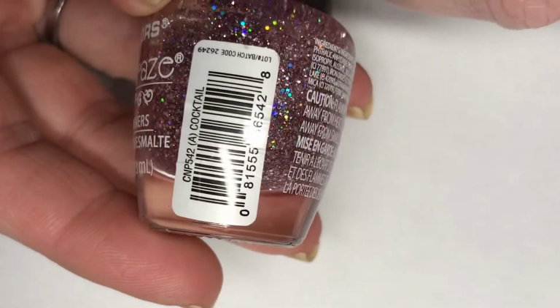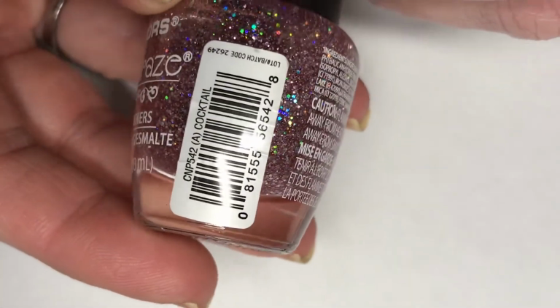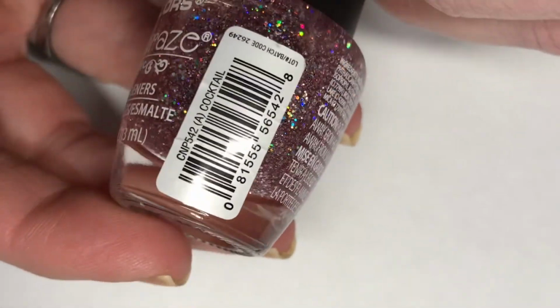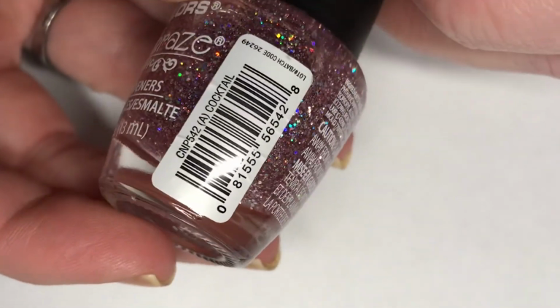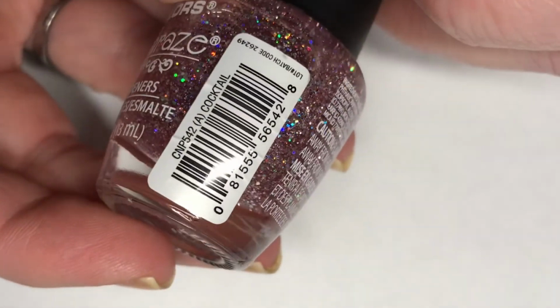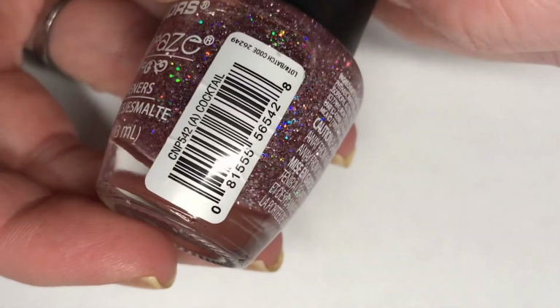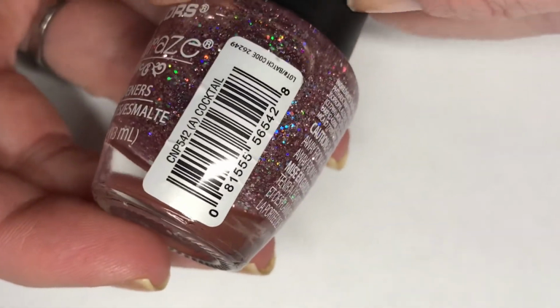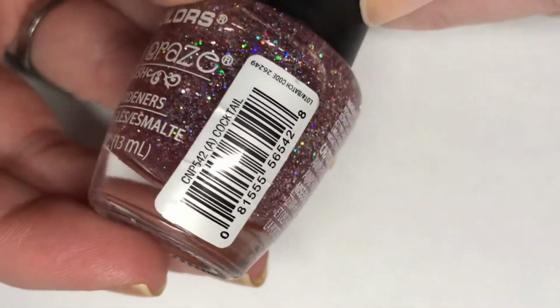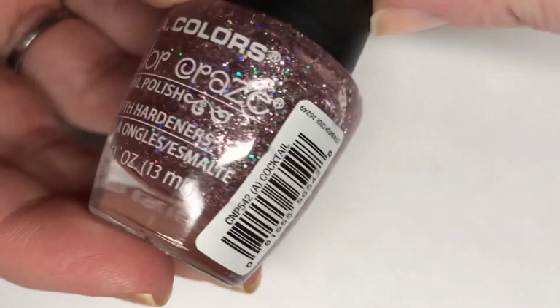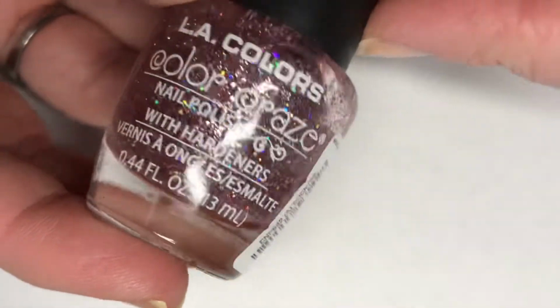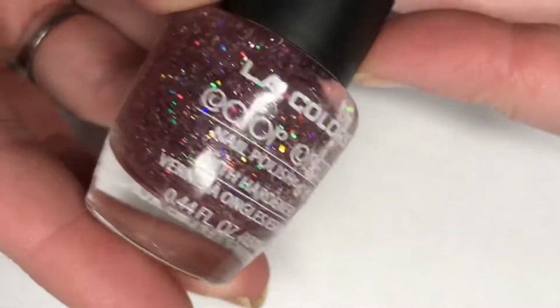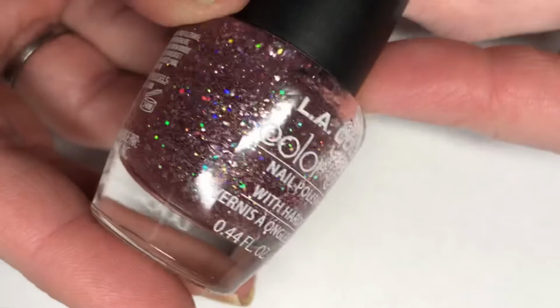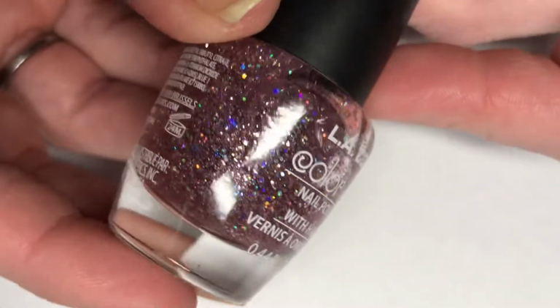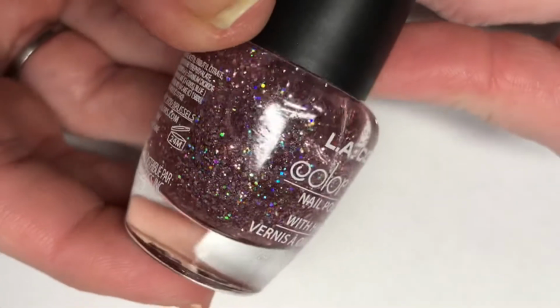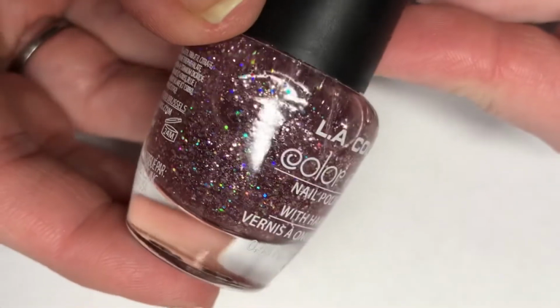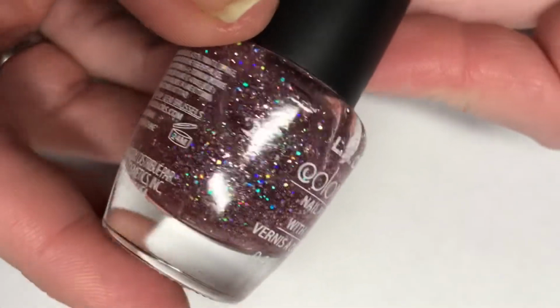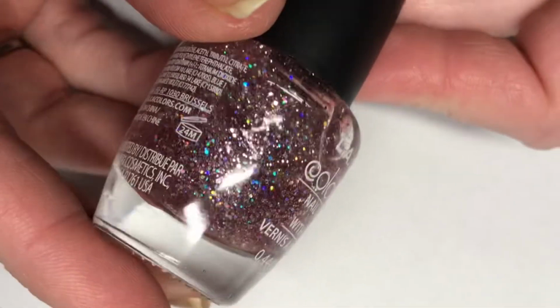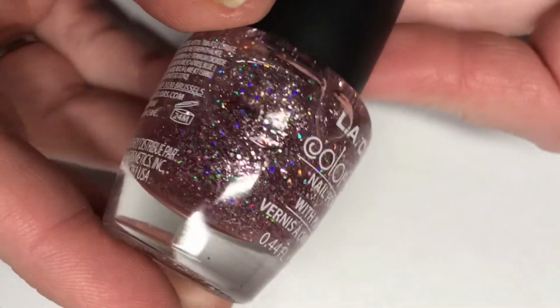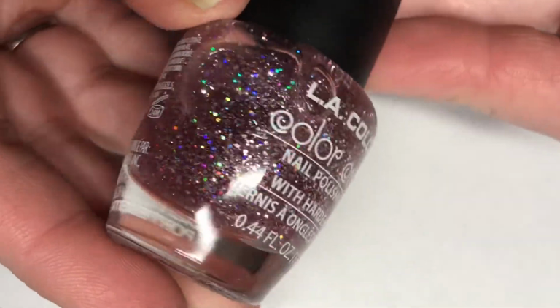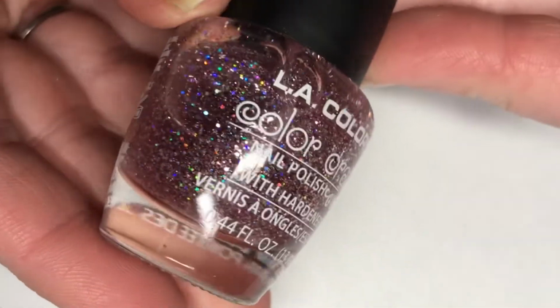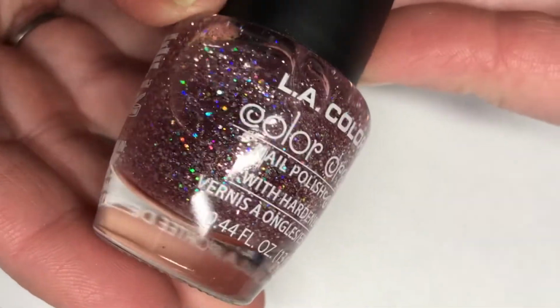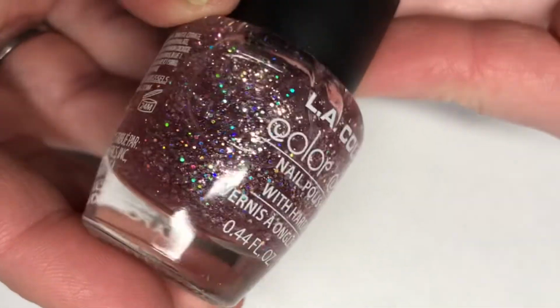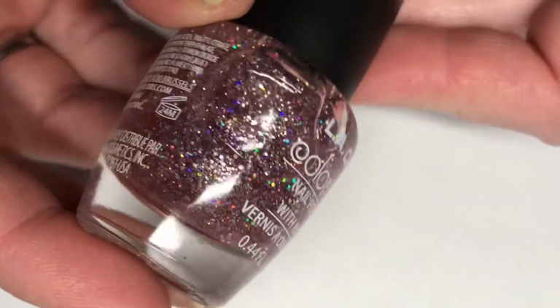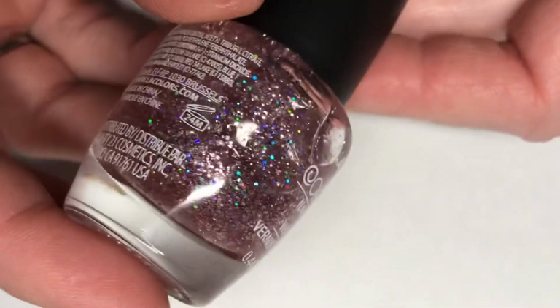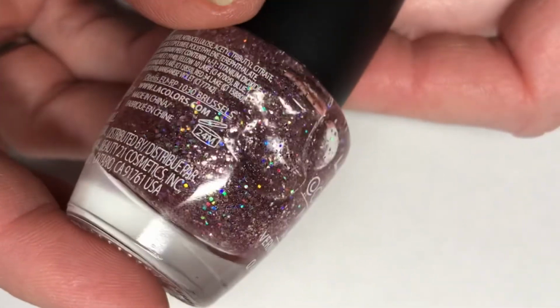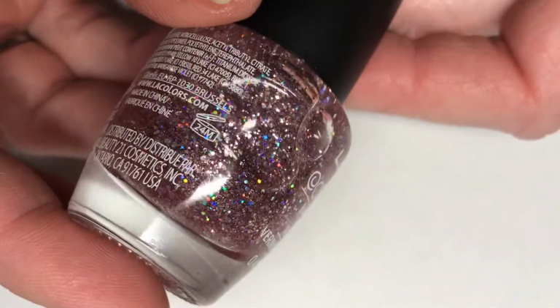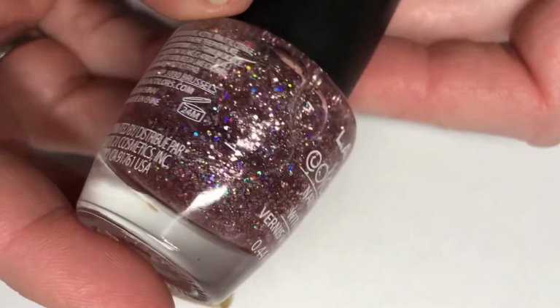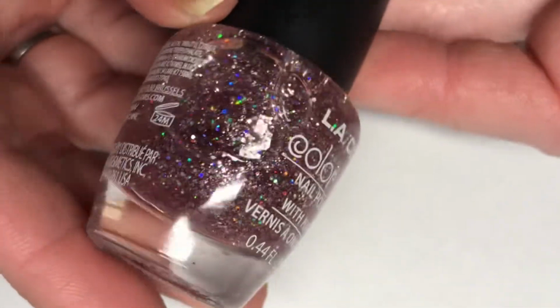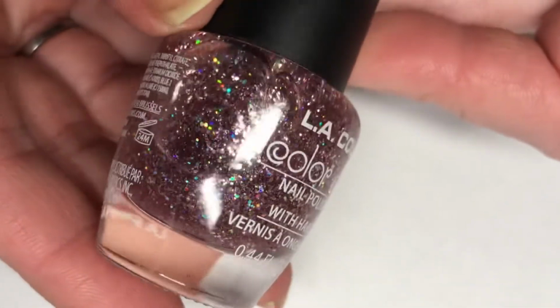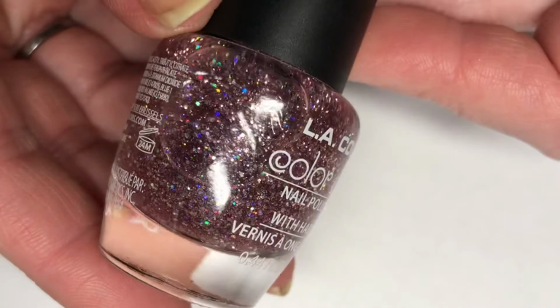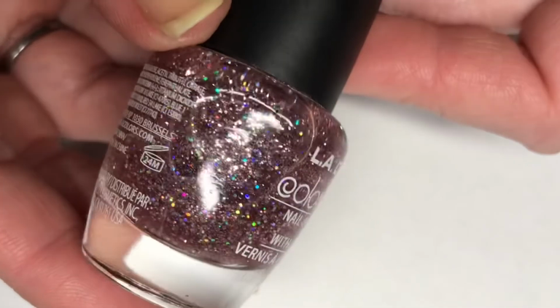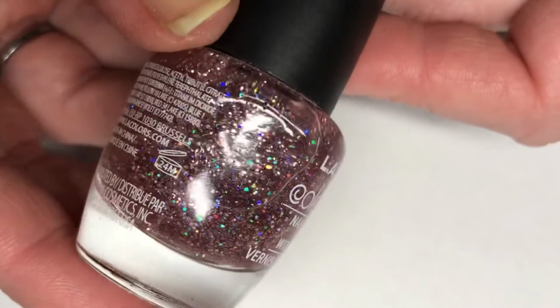So I'm going to be using LA Colors in 'Cocktail.' This is a clear jelly type base and there is pink and holographic glitters in here.